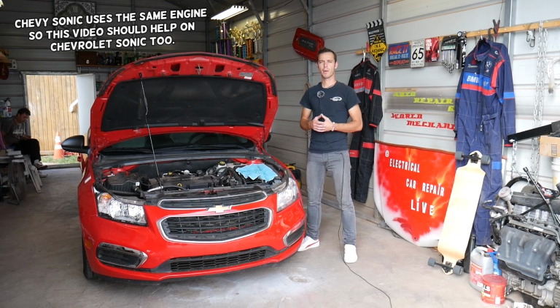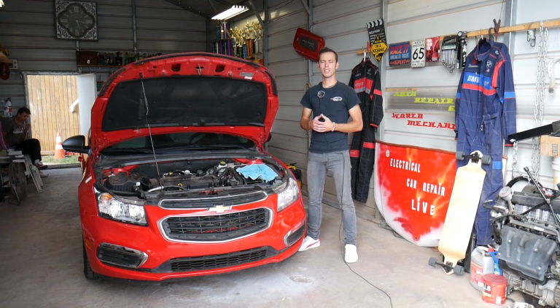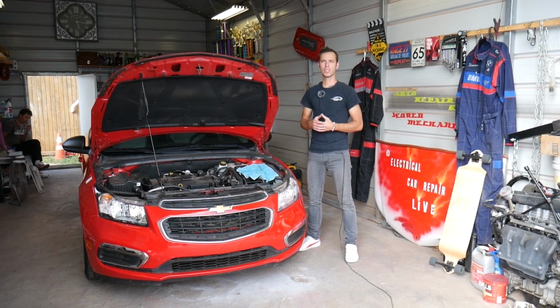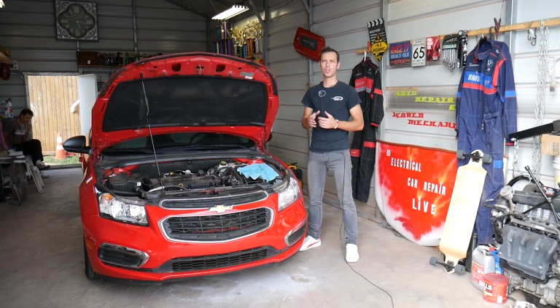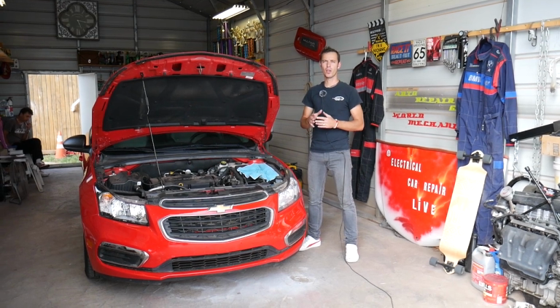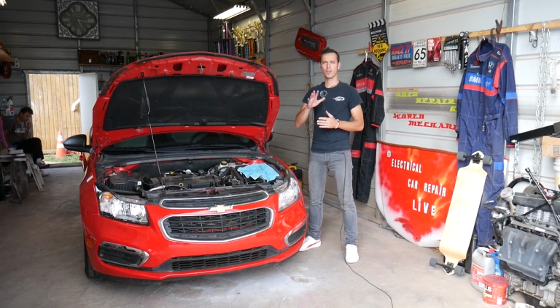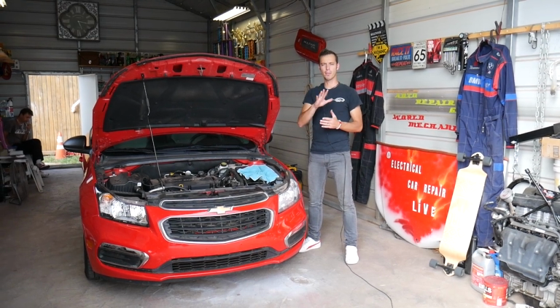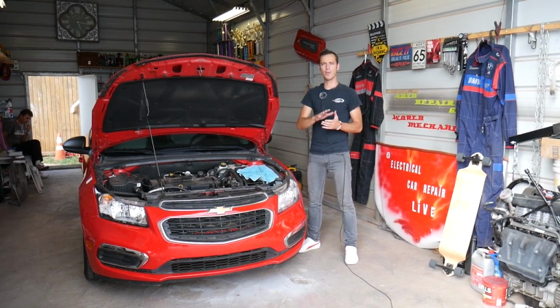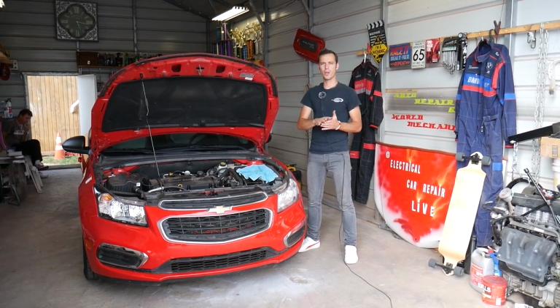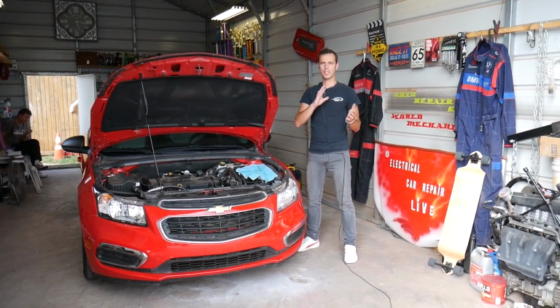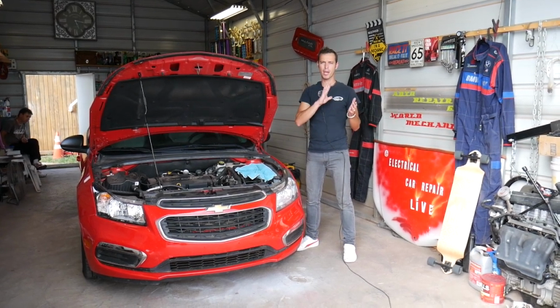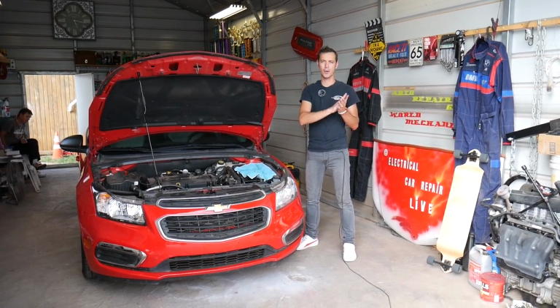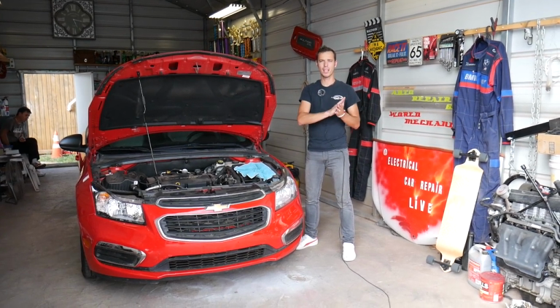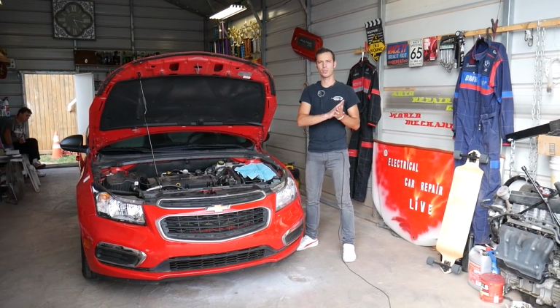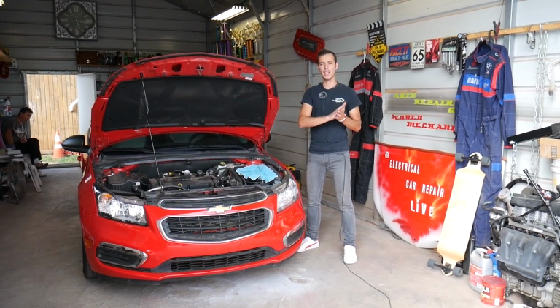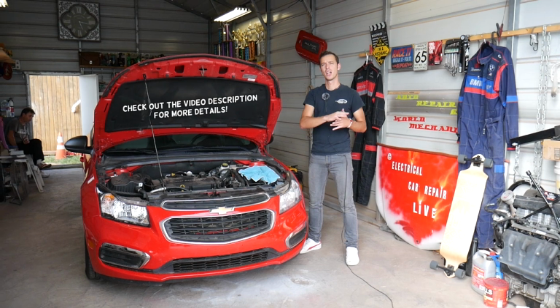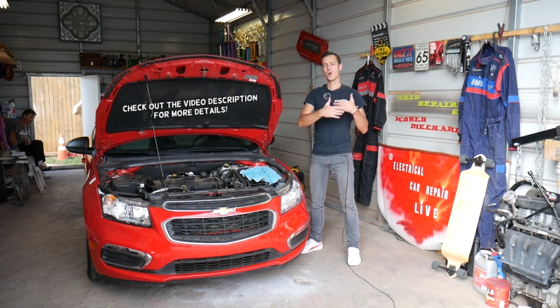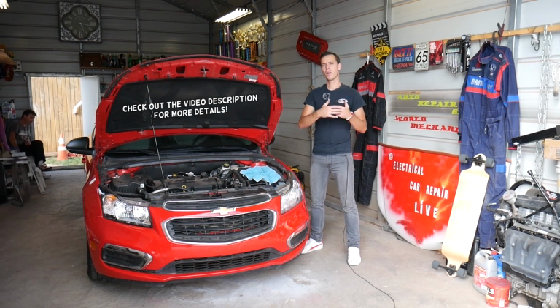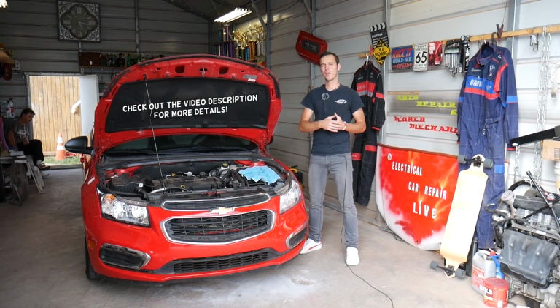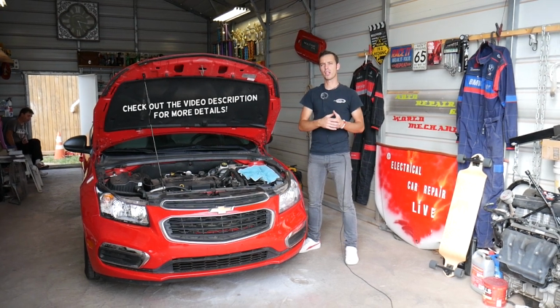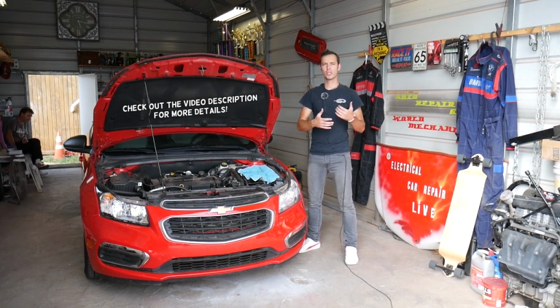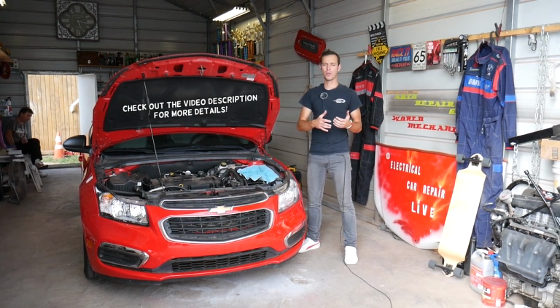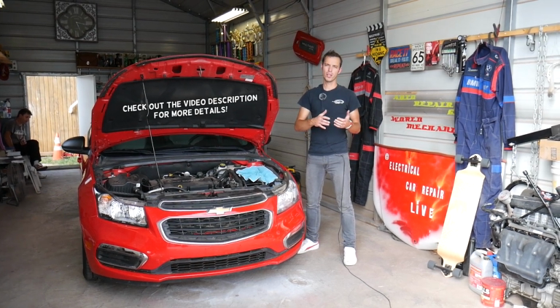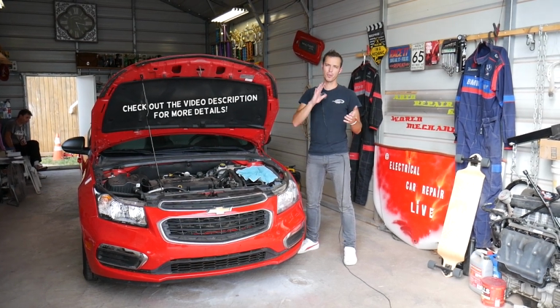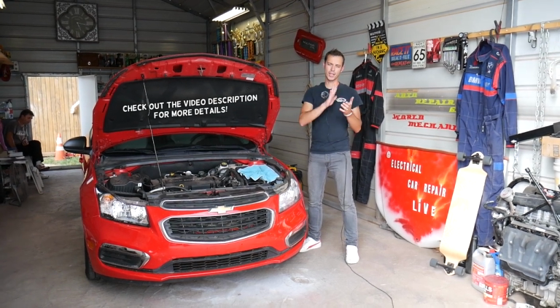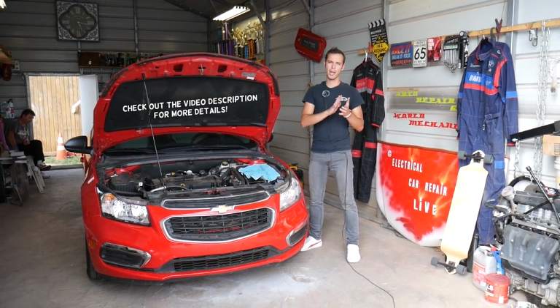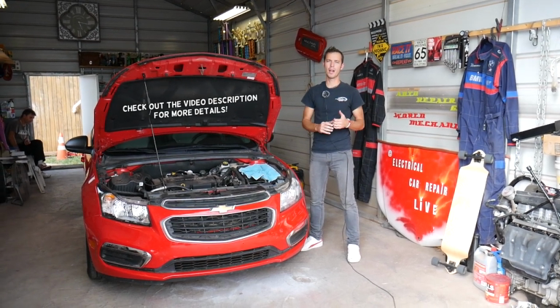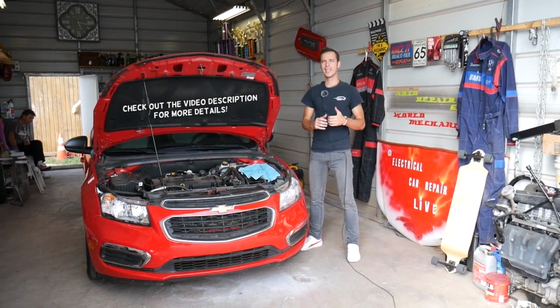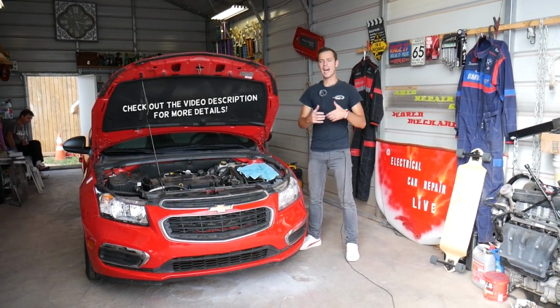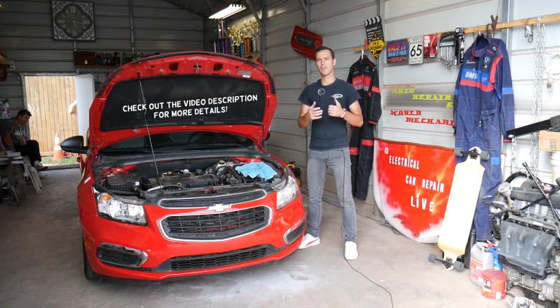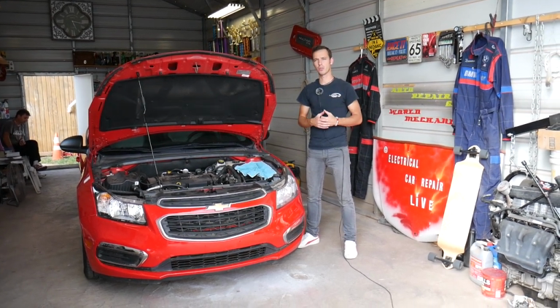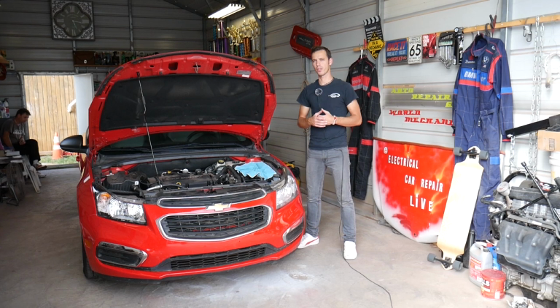This brake light switch is actually located on the brake pedal. When you press the brake pedal it activates your lights, or when you have the cruise control on and you press the brake pedal it deactivates the cruise control.